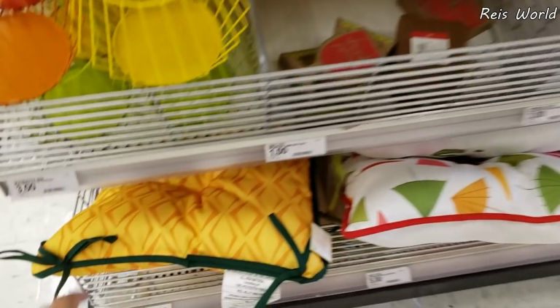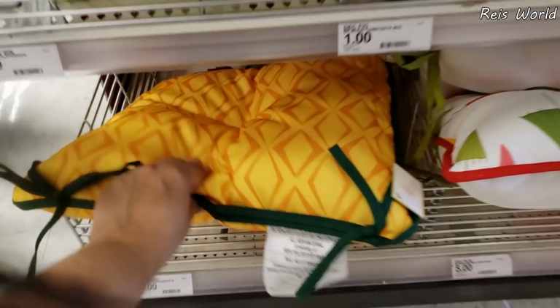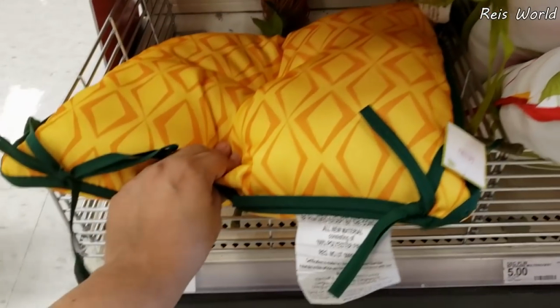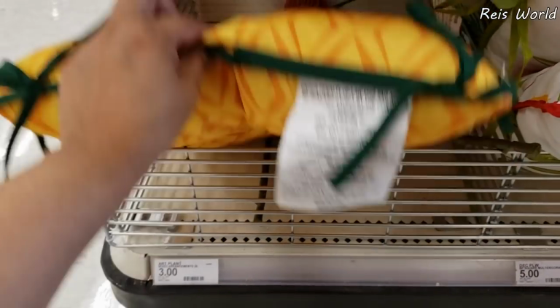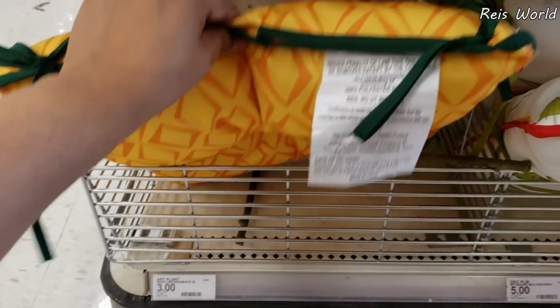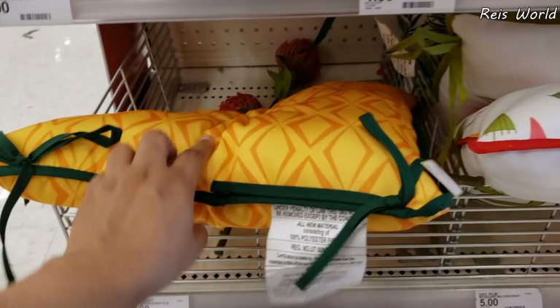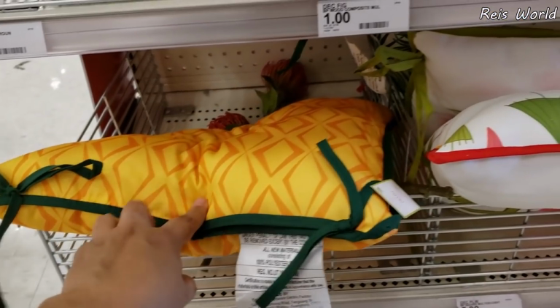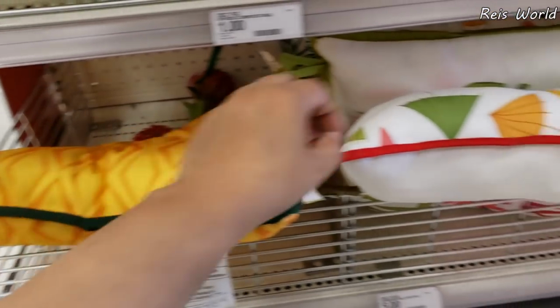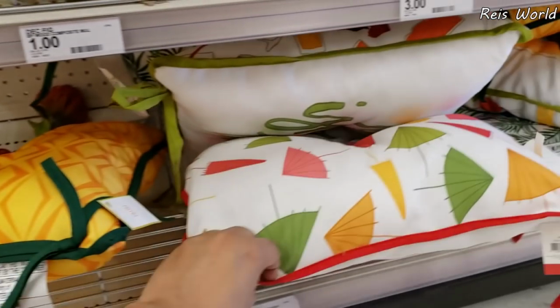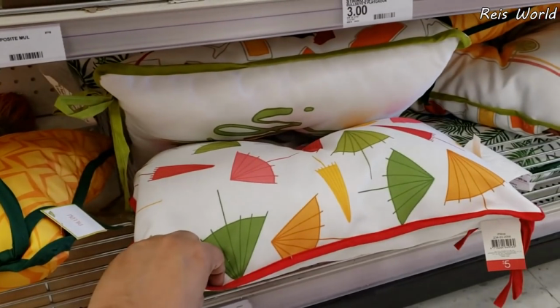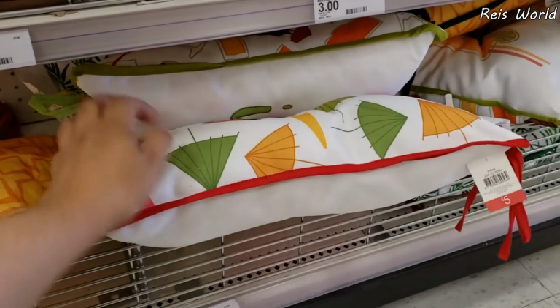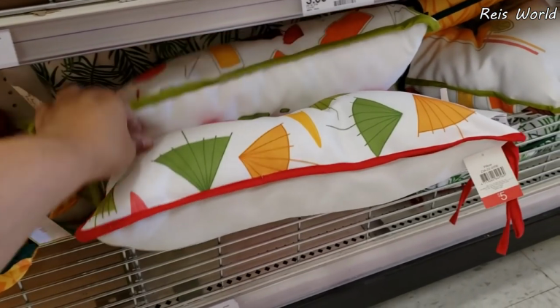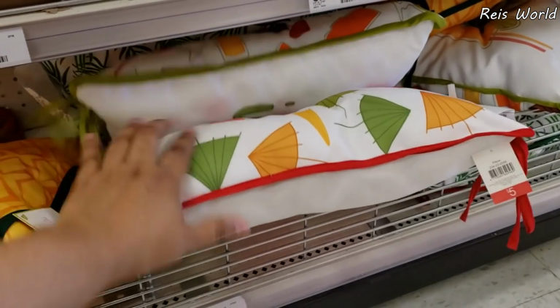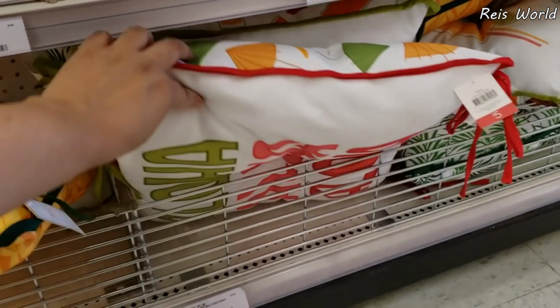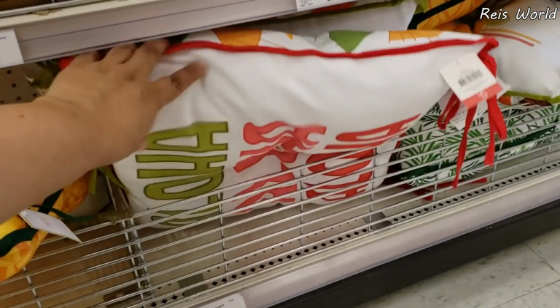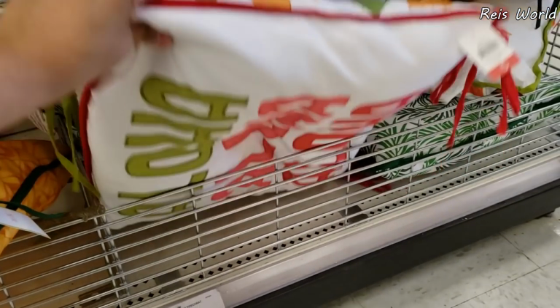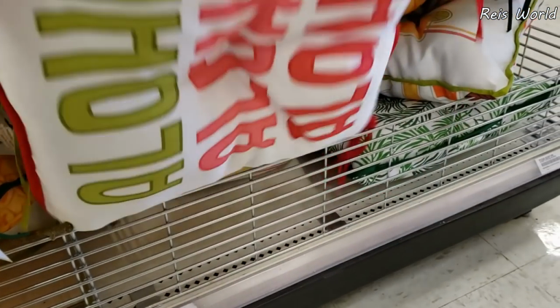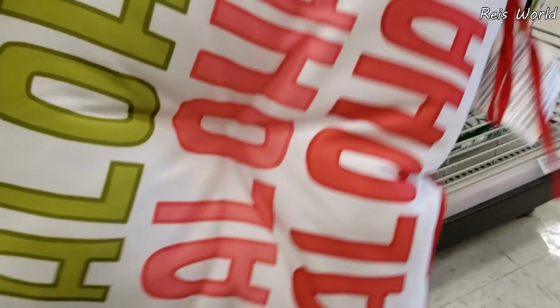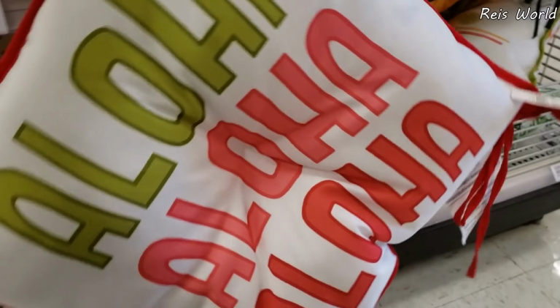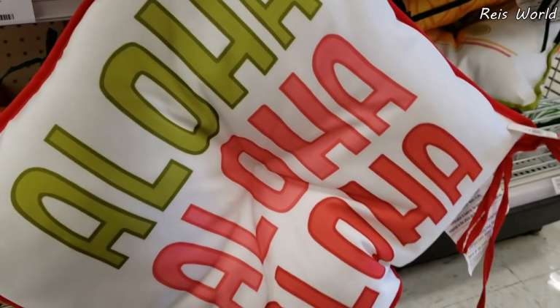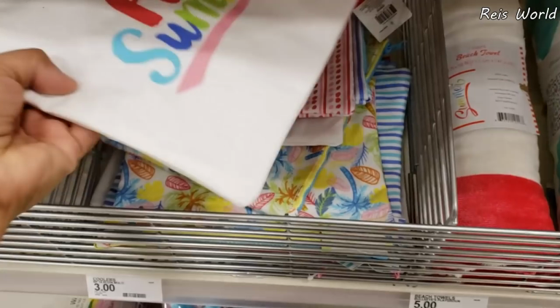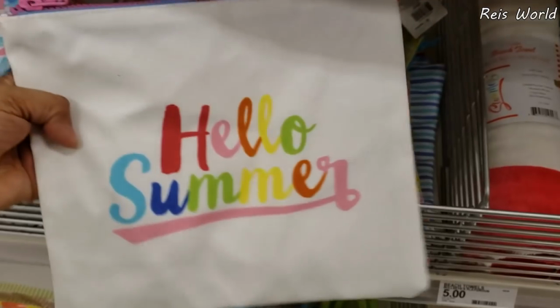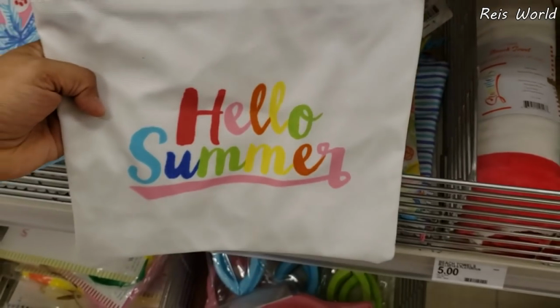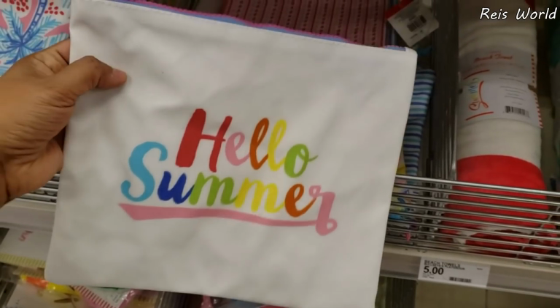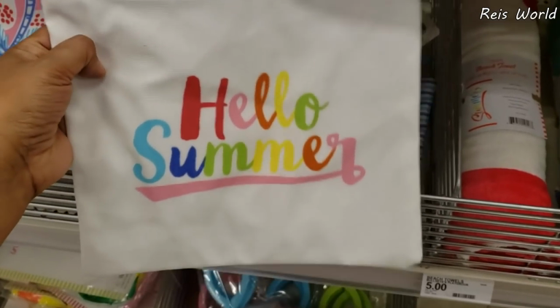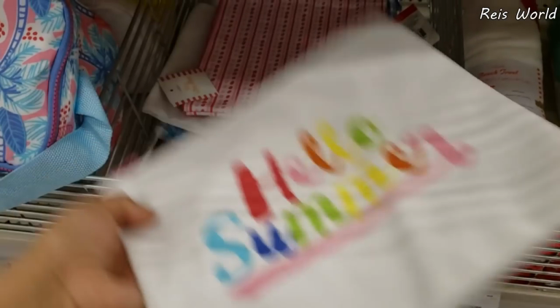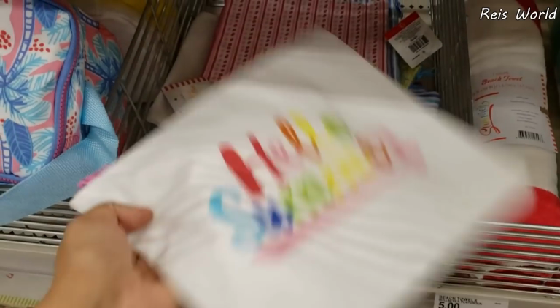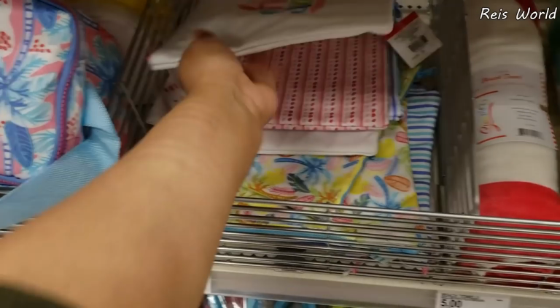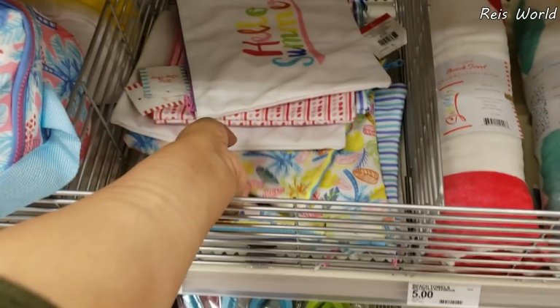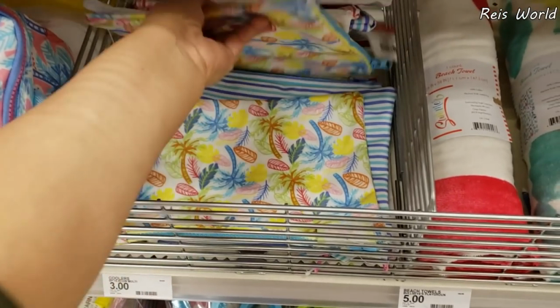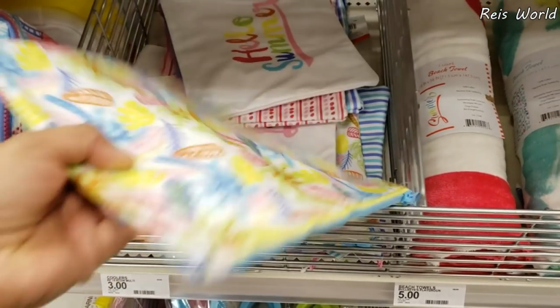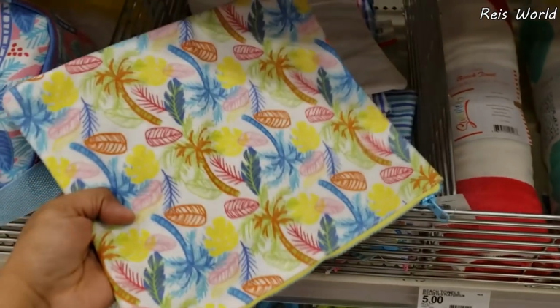They do have the cushions — they want $3. Little tiny one. Only $3, and they're plastic, so if they get wet, it's not going to ruin your bag.